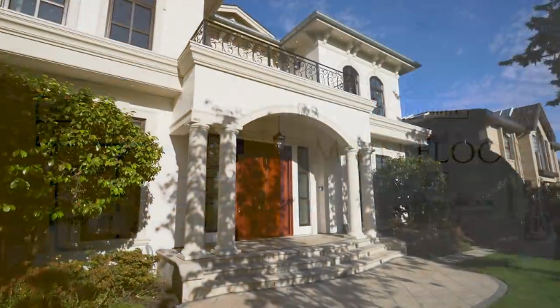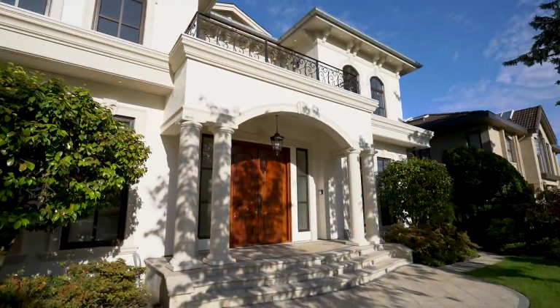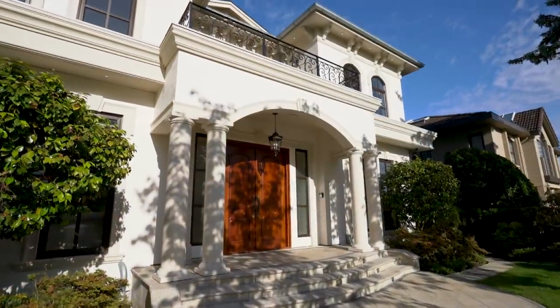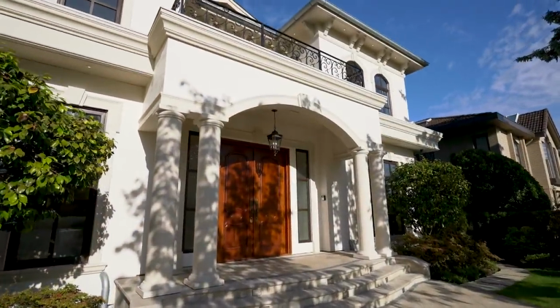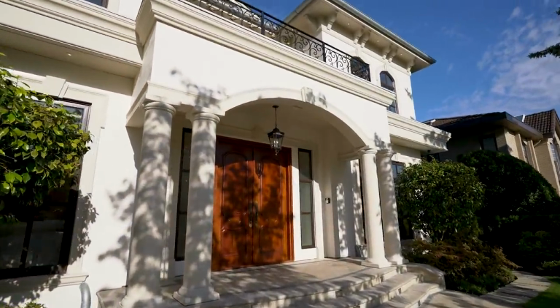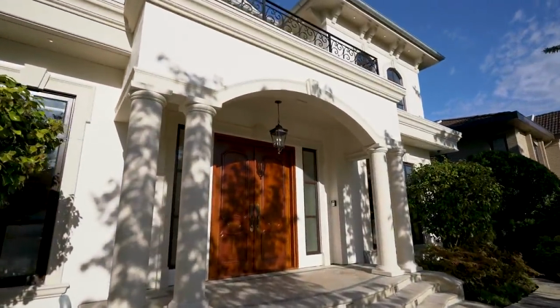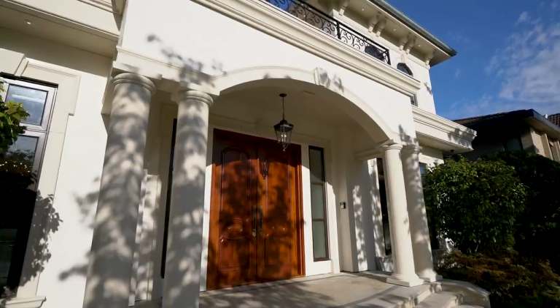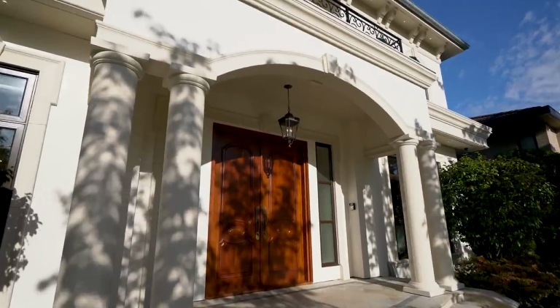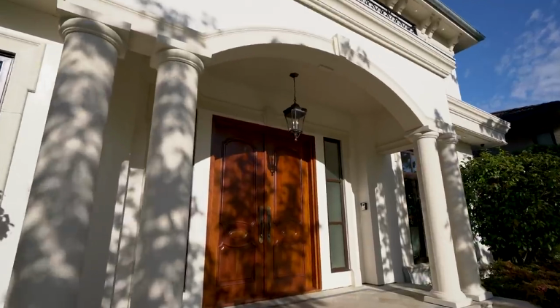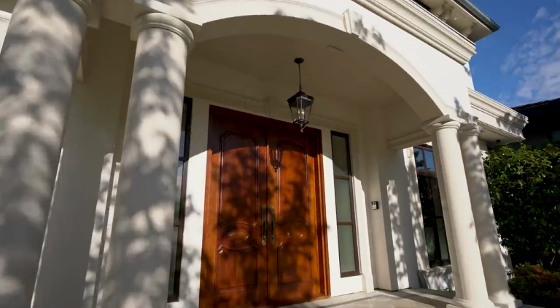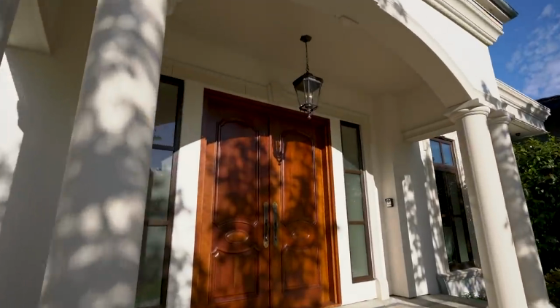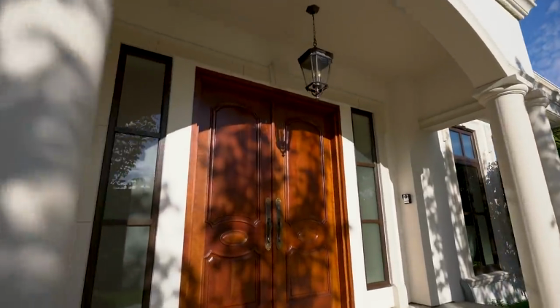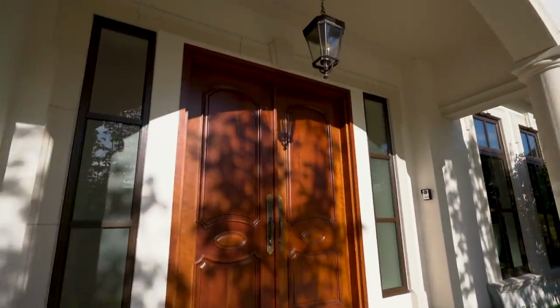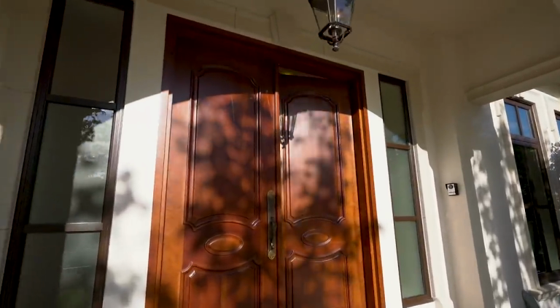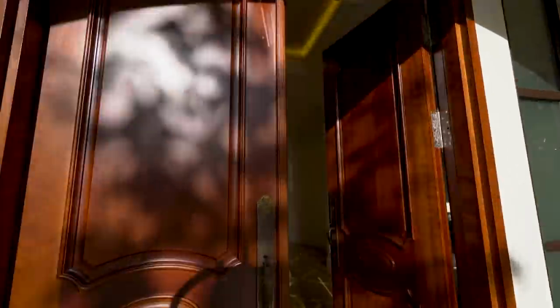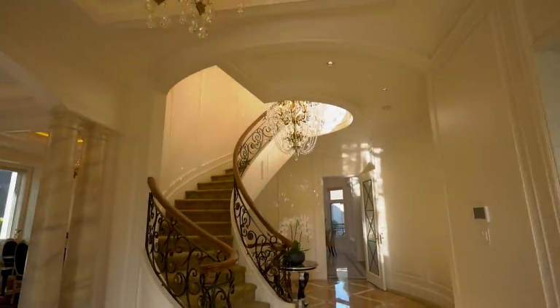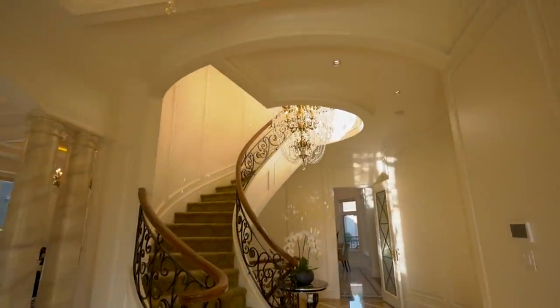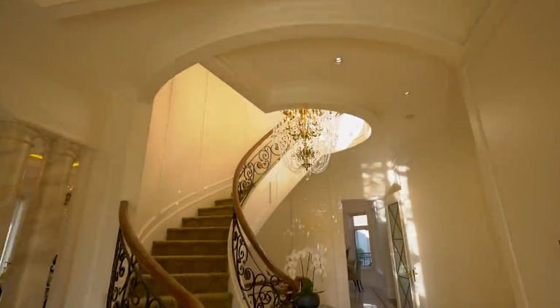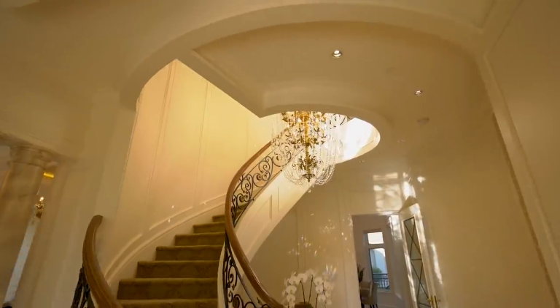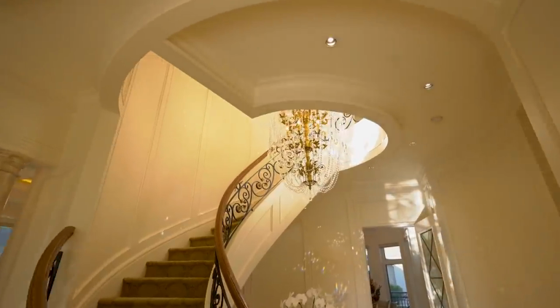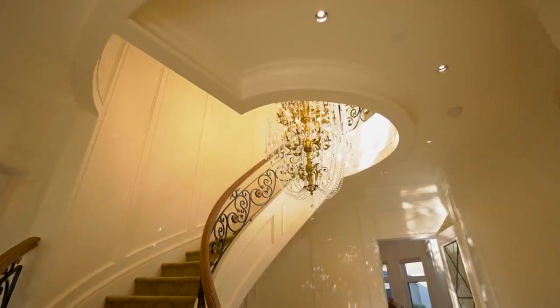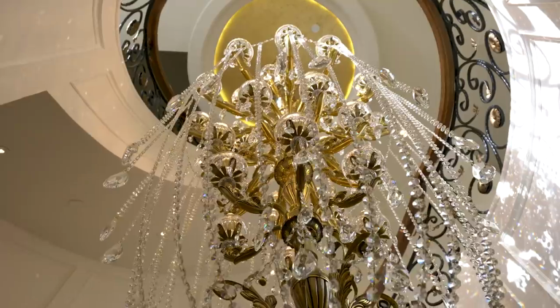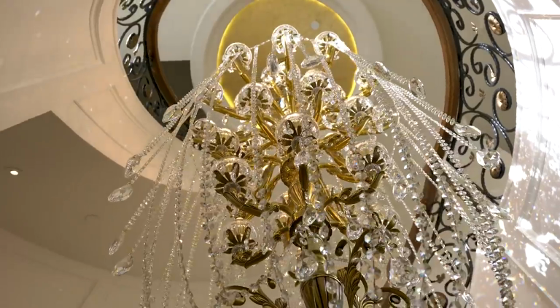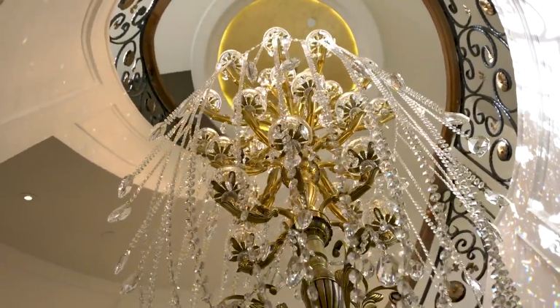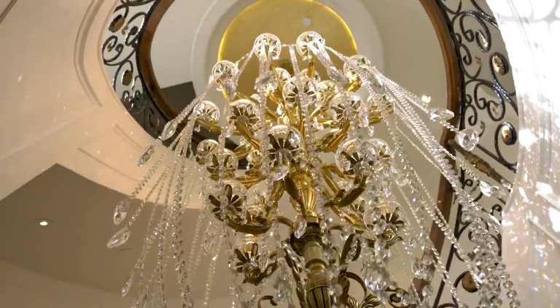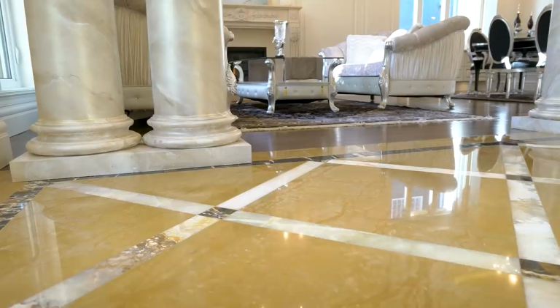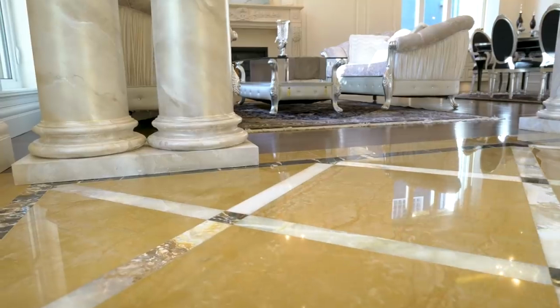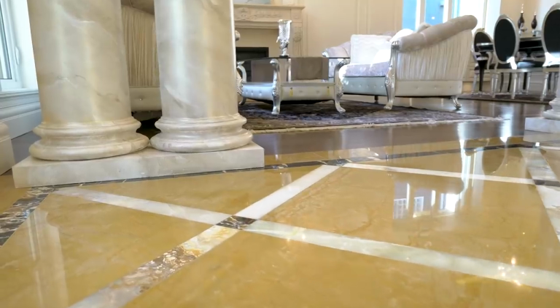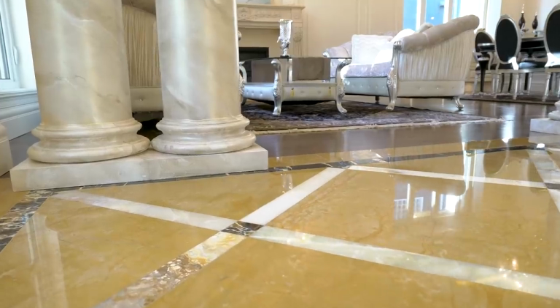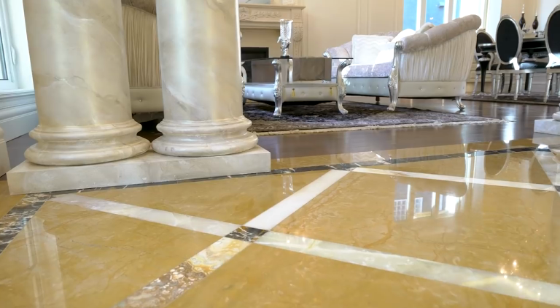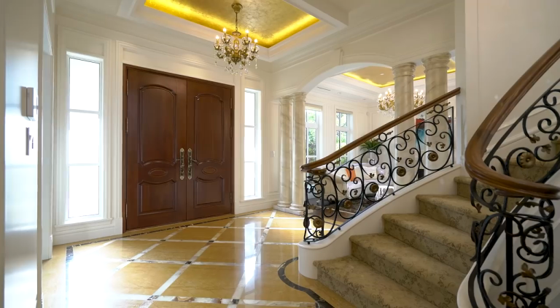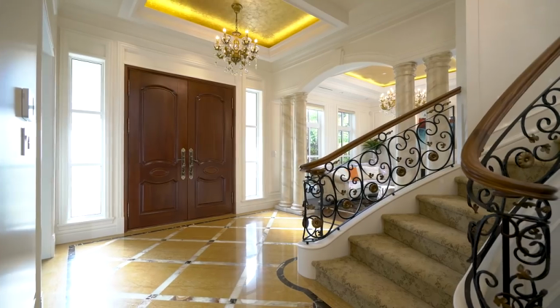The dramatic entryway of this grand home is a reflection of luxury and success. A sweeping staircase, stunning chandelier, and beautiful inlaid marble flooring give breathtaking first impressions.